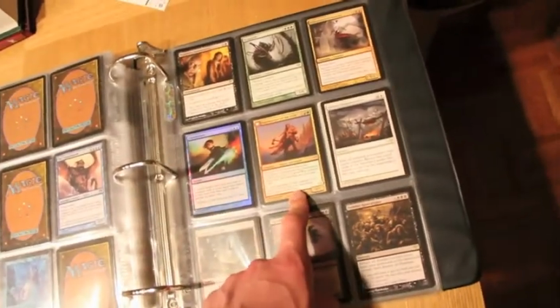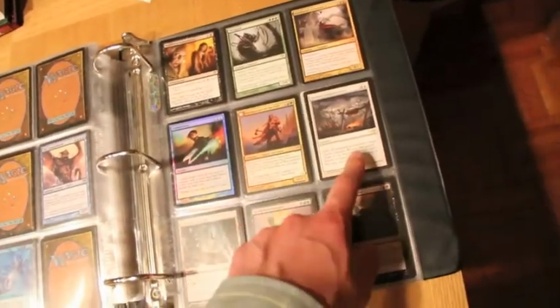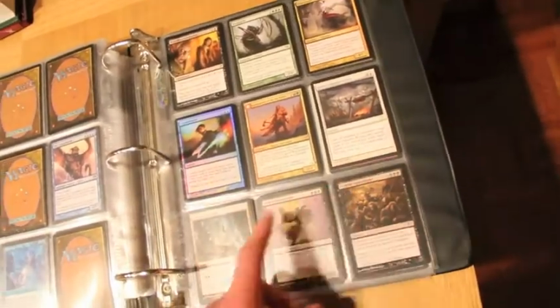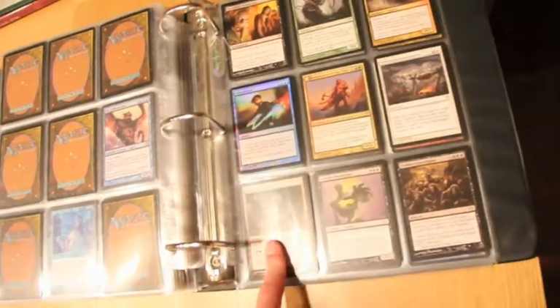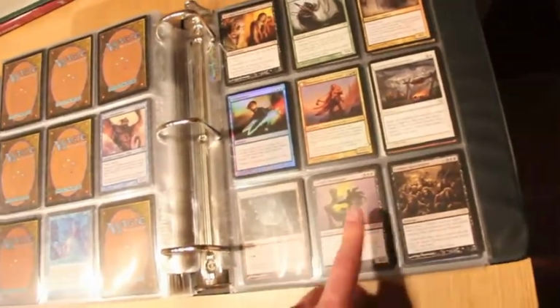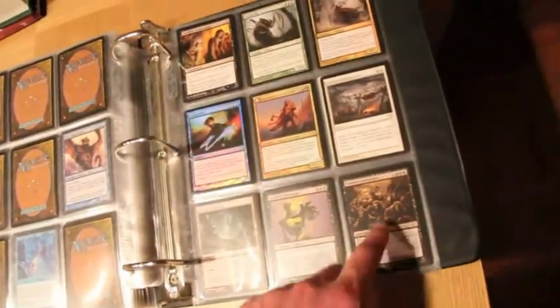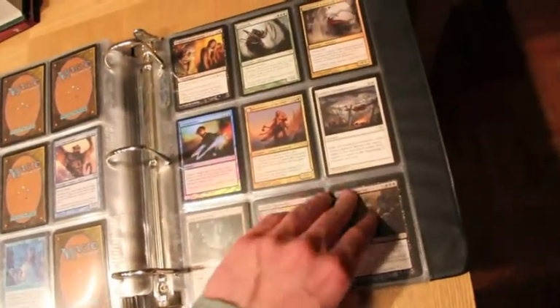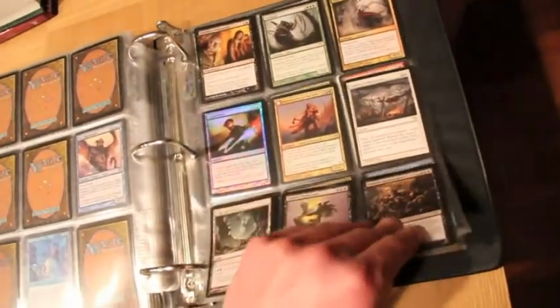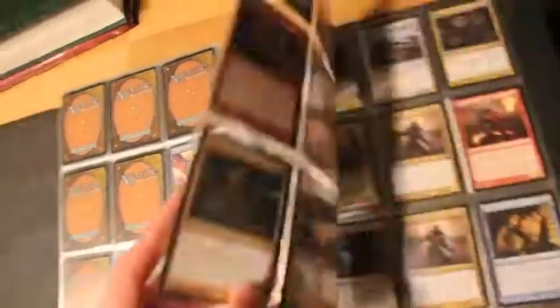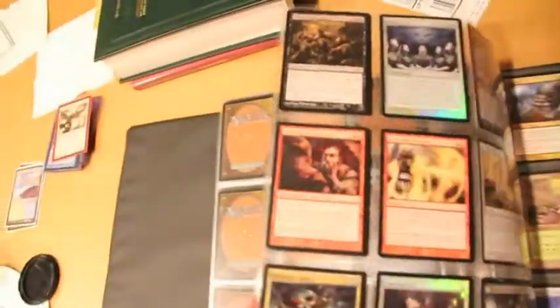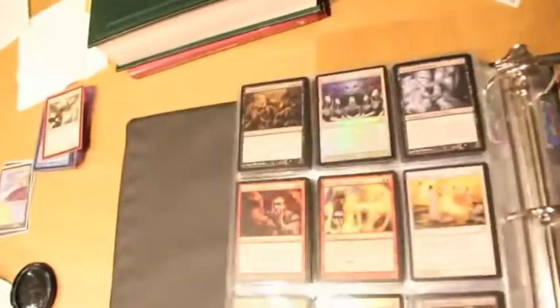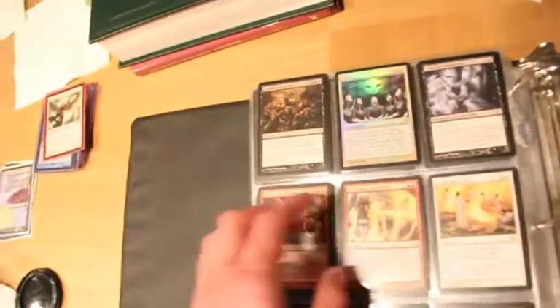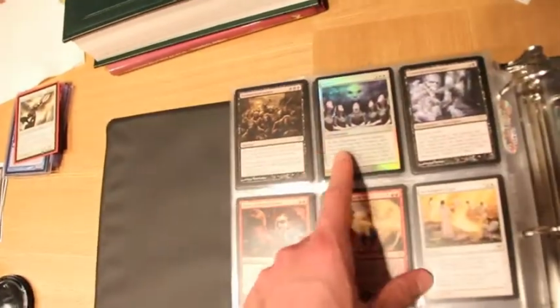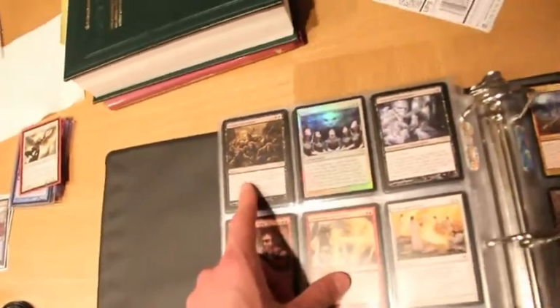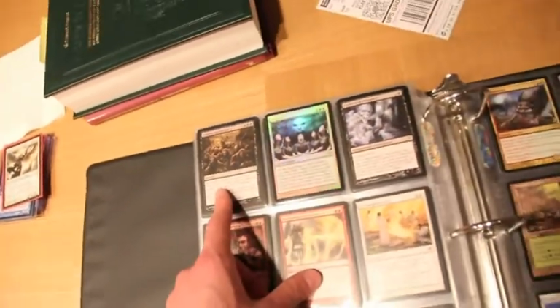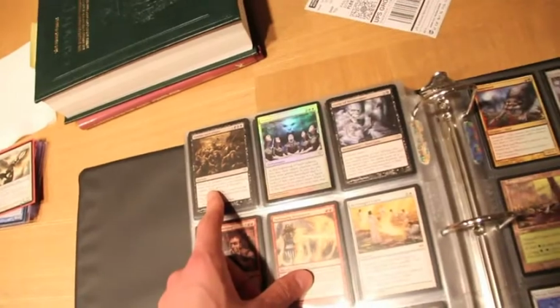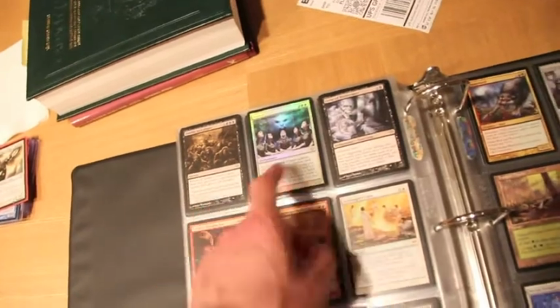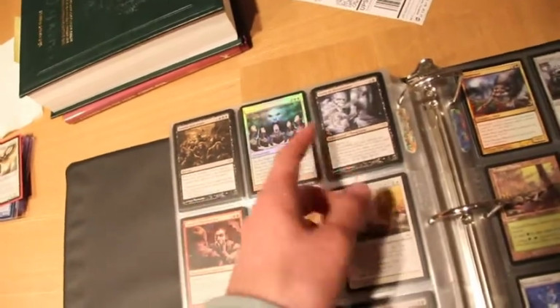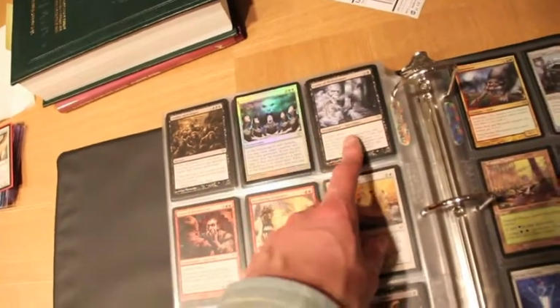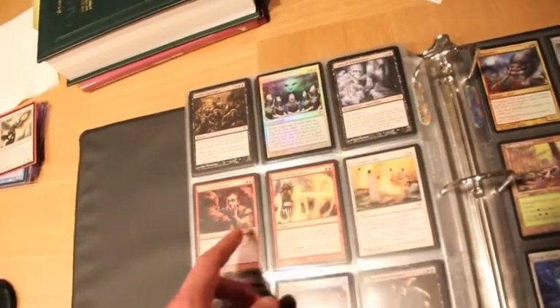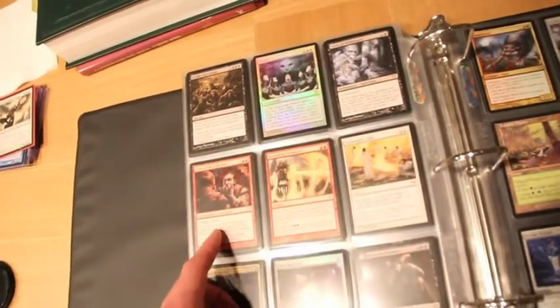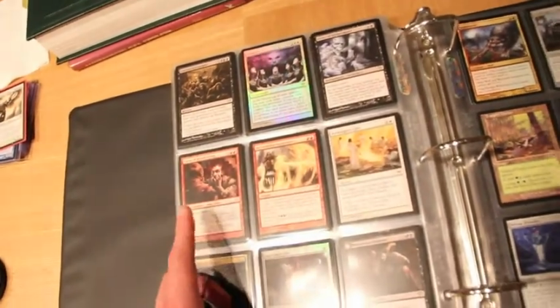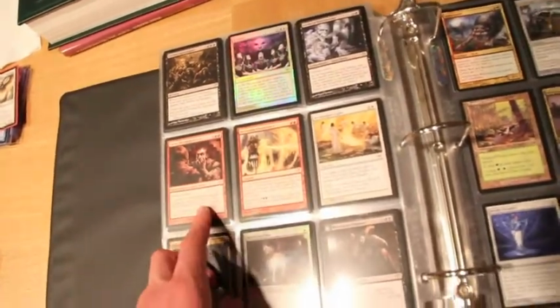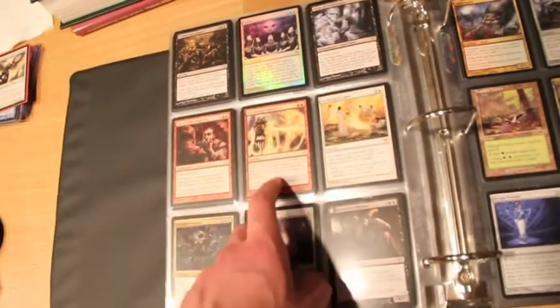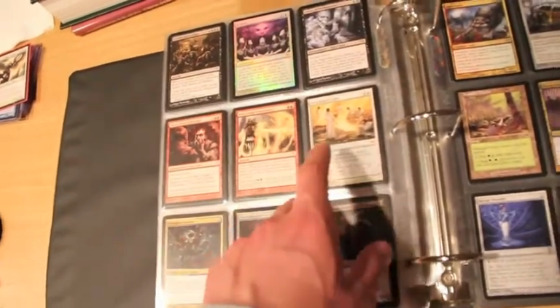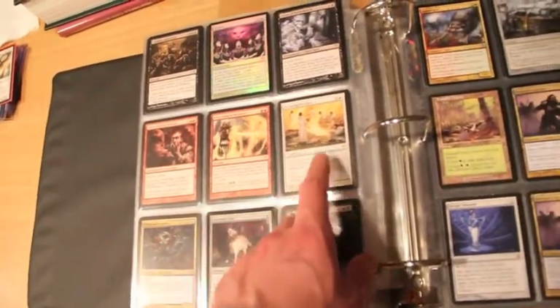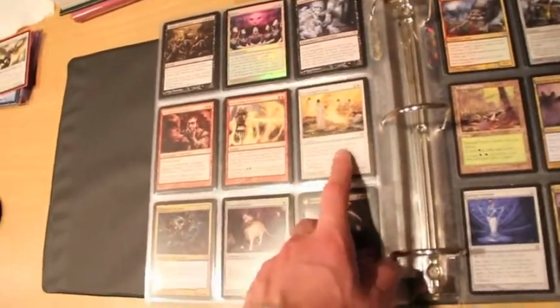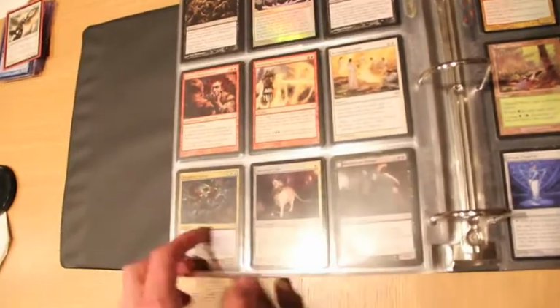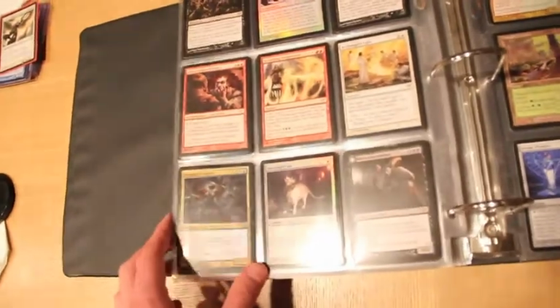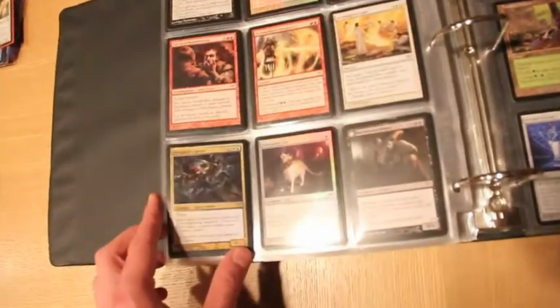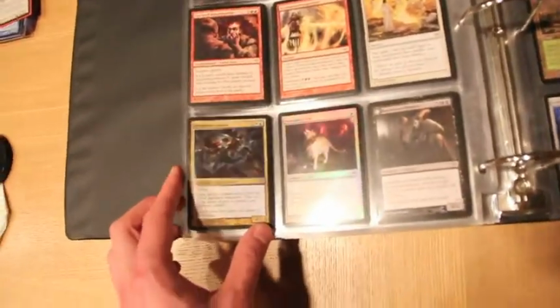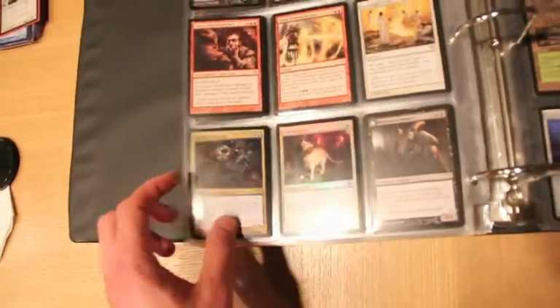Huntmaster of the Fells, Sun Disappearance, Grim Backwoods, Geralt's Messenger, Zombie Apocalypse, Foil Saiyan, Zombie Apocalypse — second one, Curse of Misfortunes, Curse of Bloodlight, Increasing Vengeance, Archangel's Light, Drag, and Skull Captain.